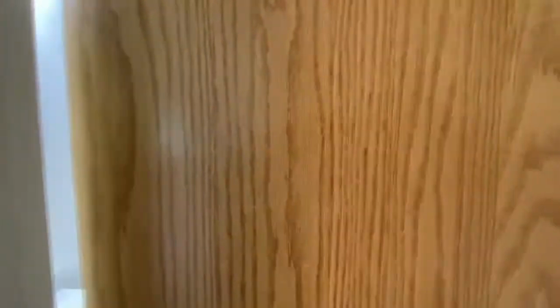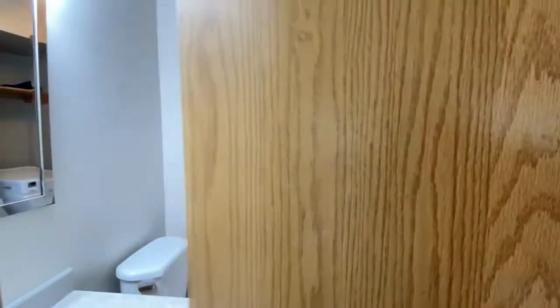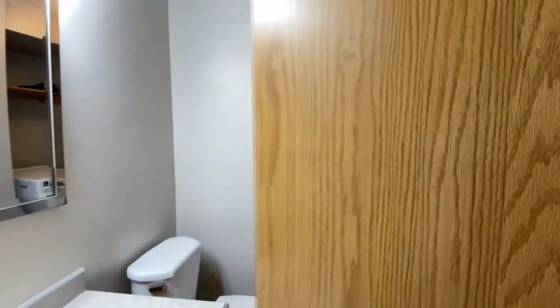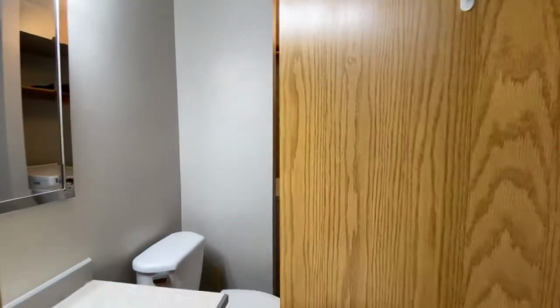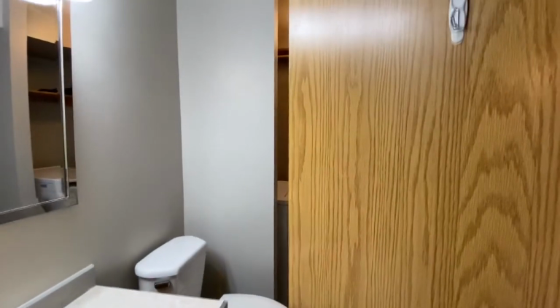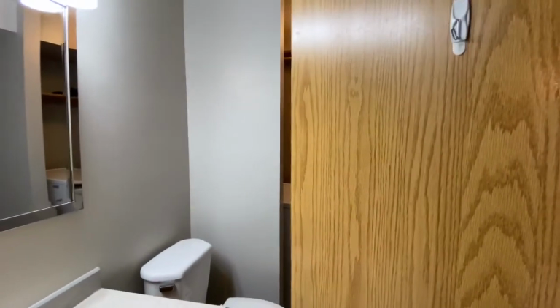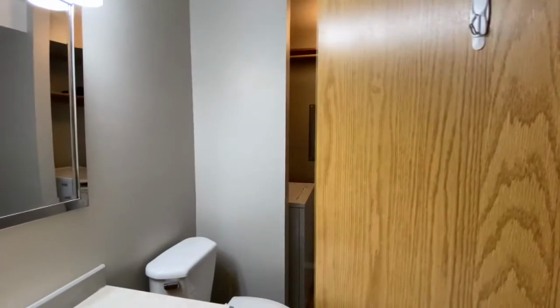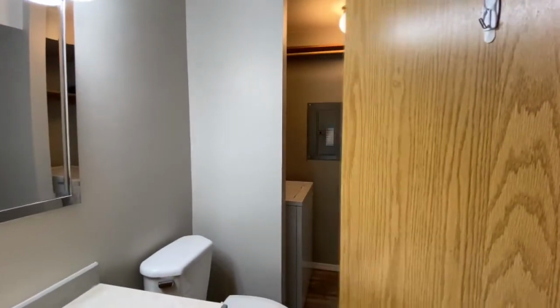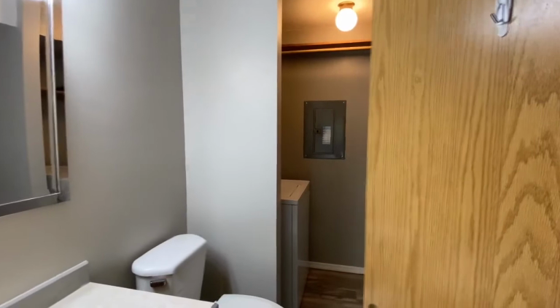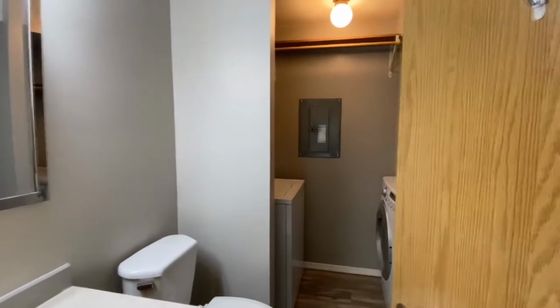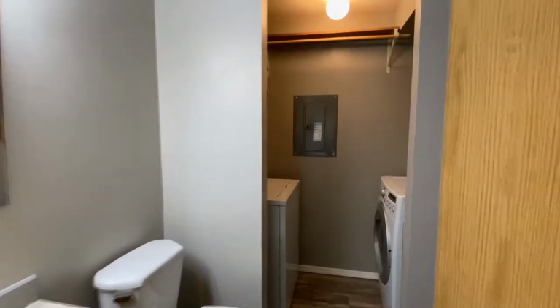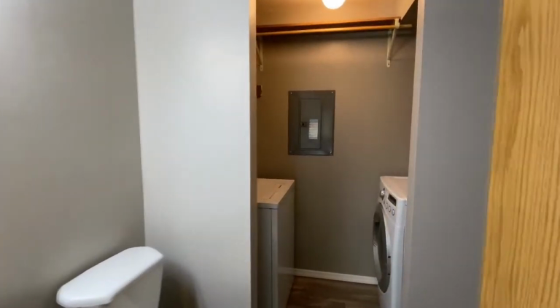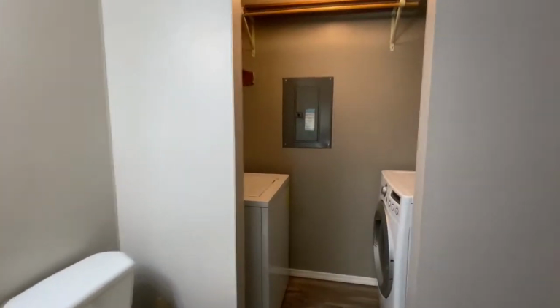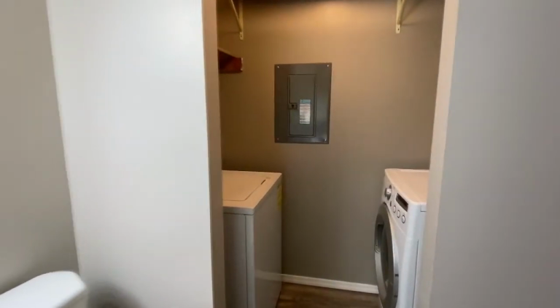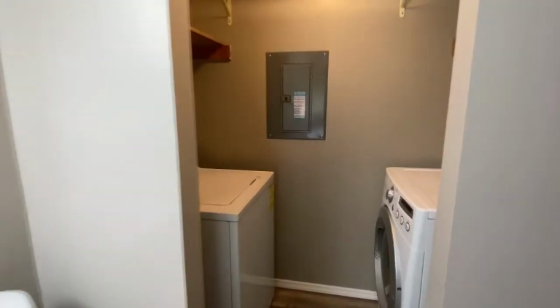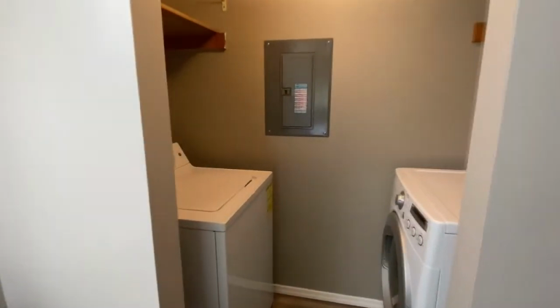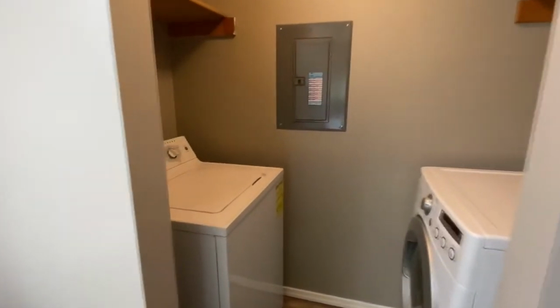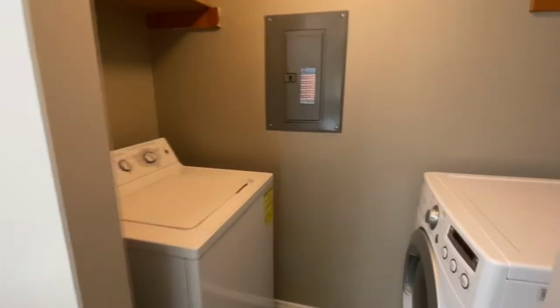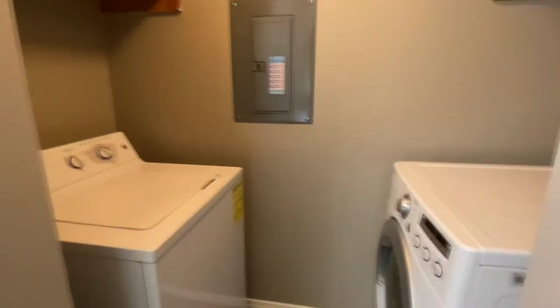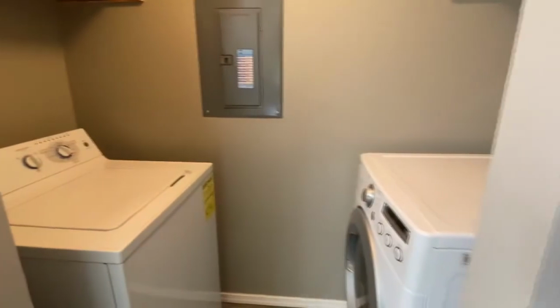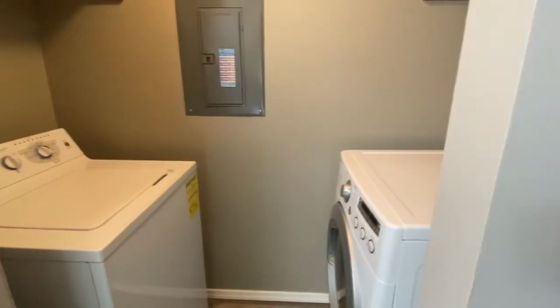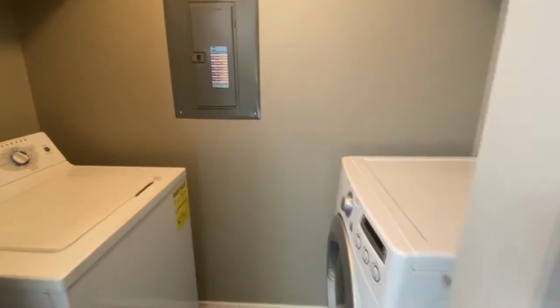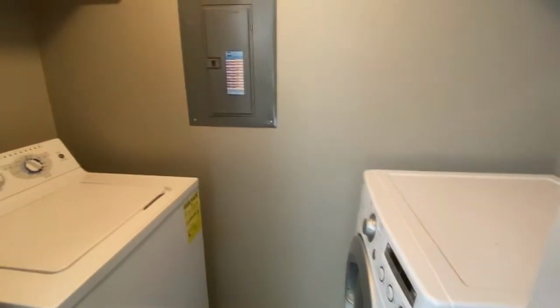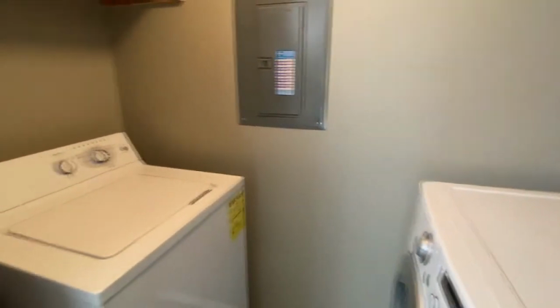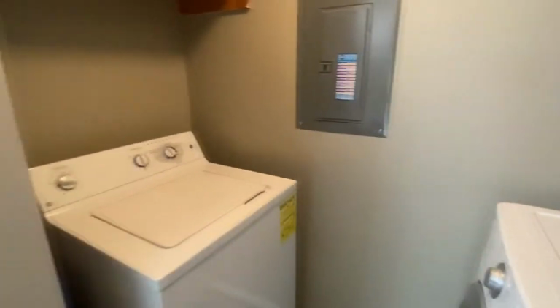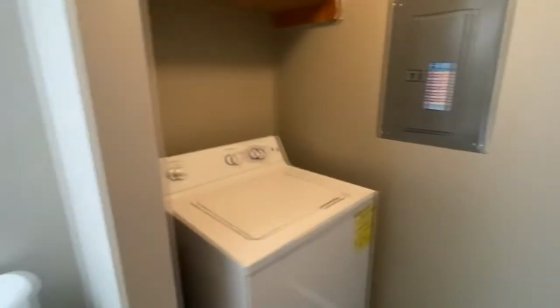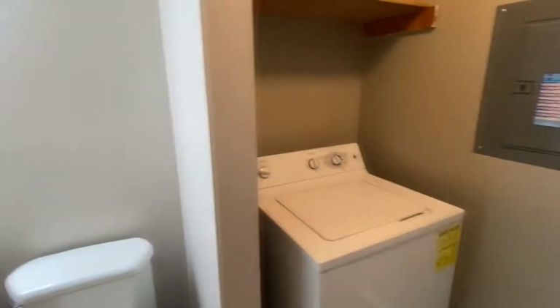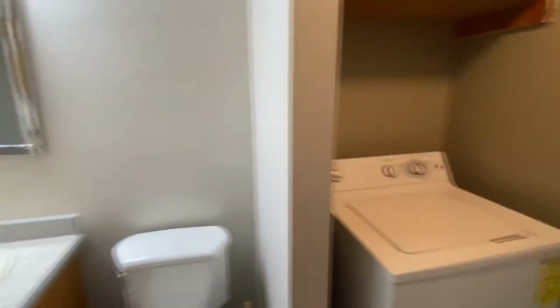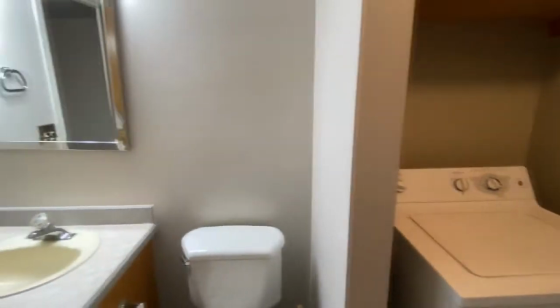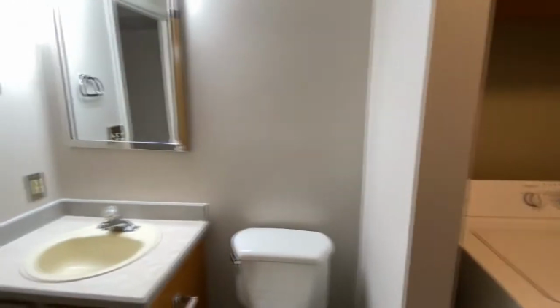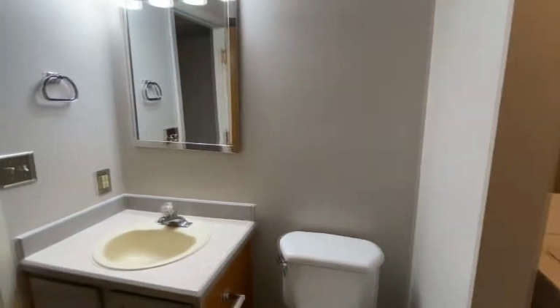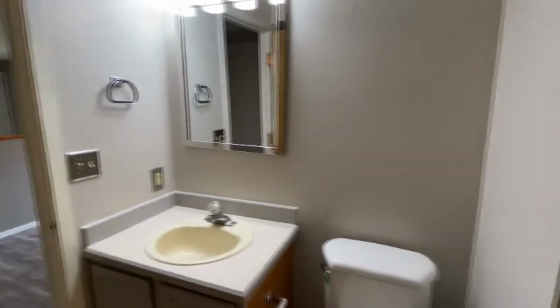Here we have the downstairs bathroom. It does also have the laundry room back here as well, so it makes it convenient for laundry and you don't have to worry about hearing the washer and dryer going if you're doing laundry at night.